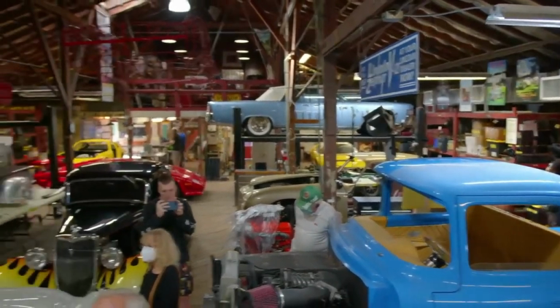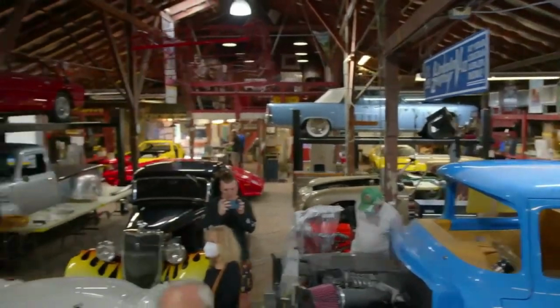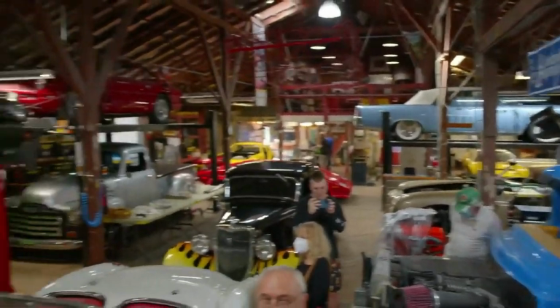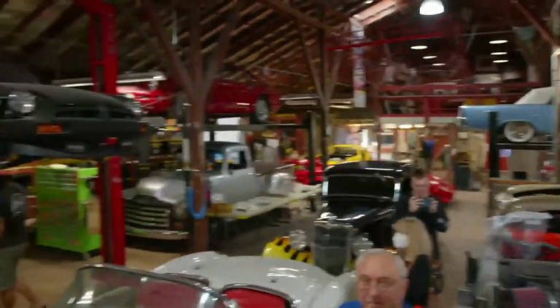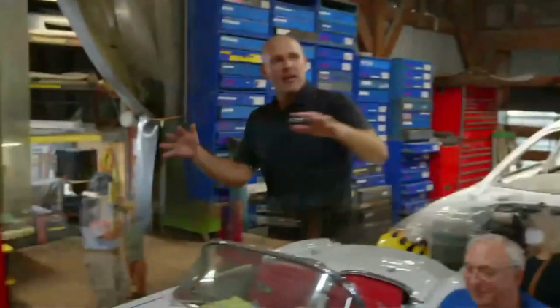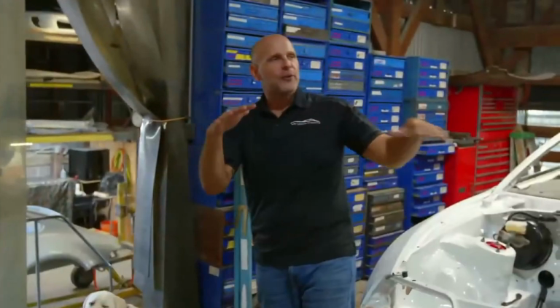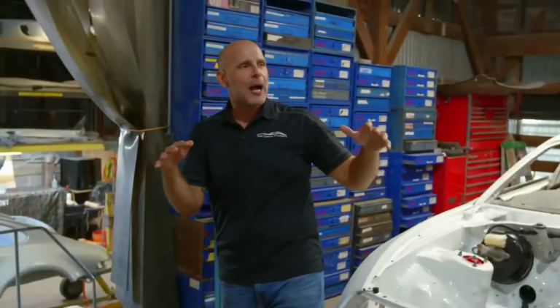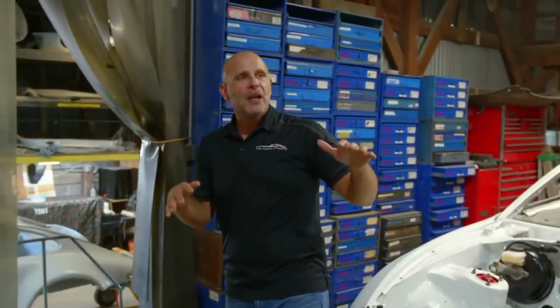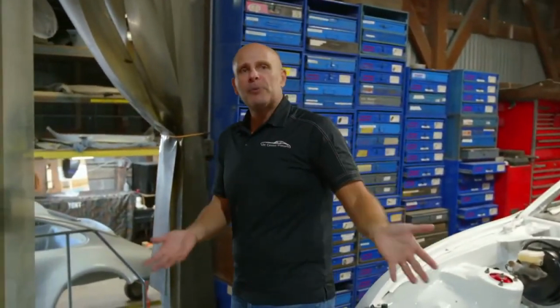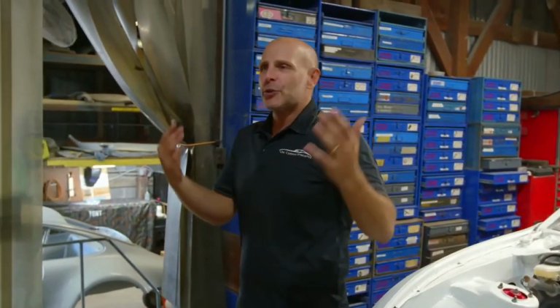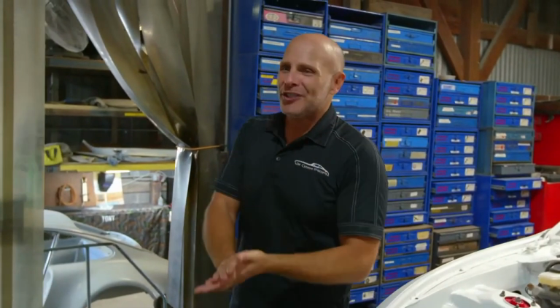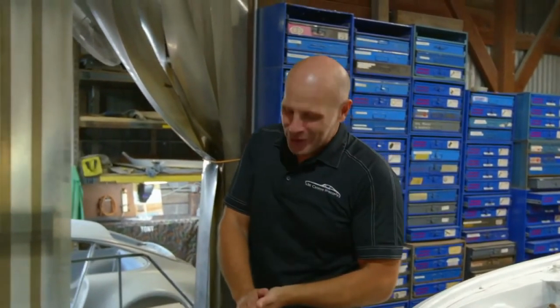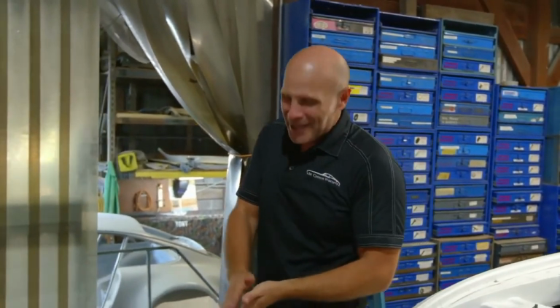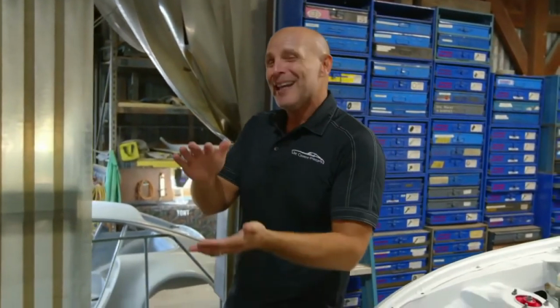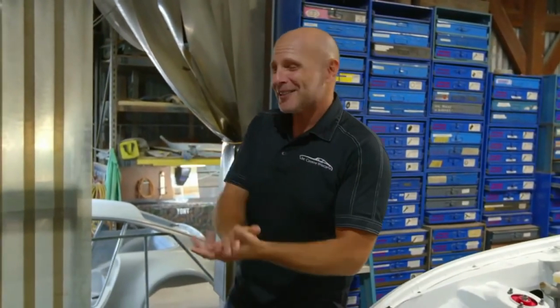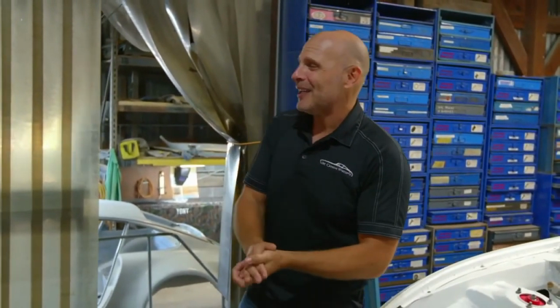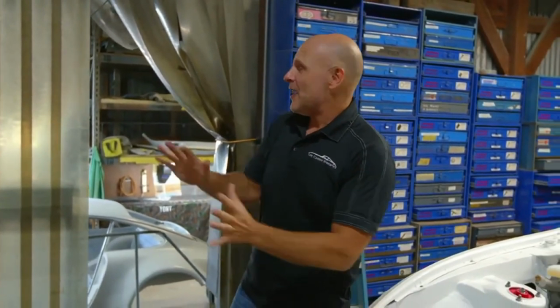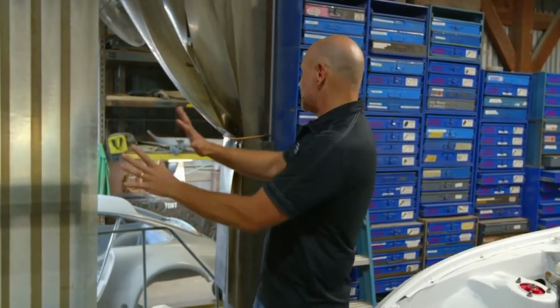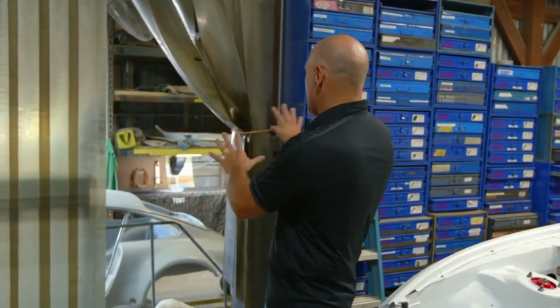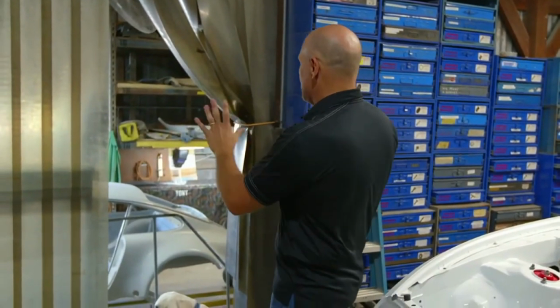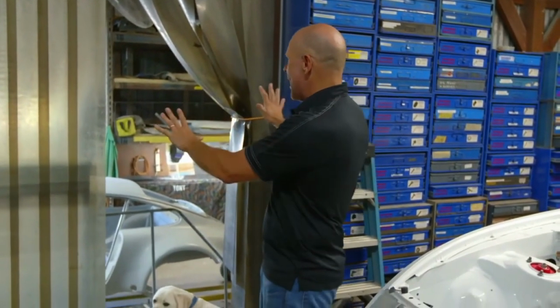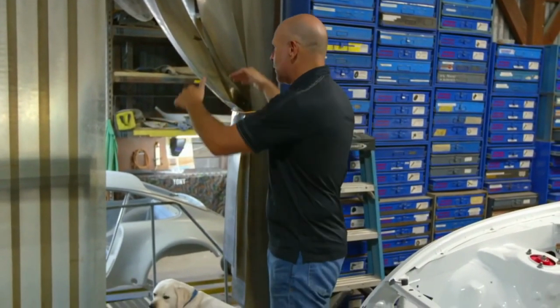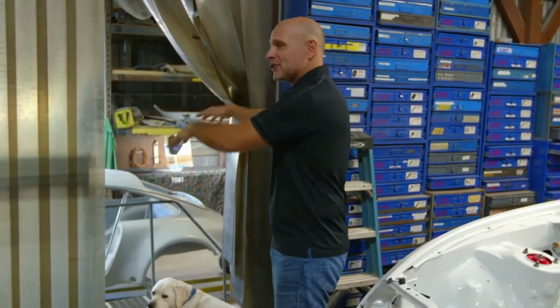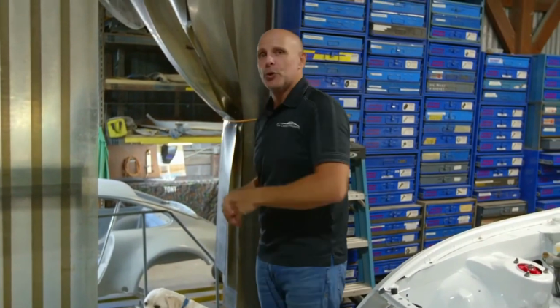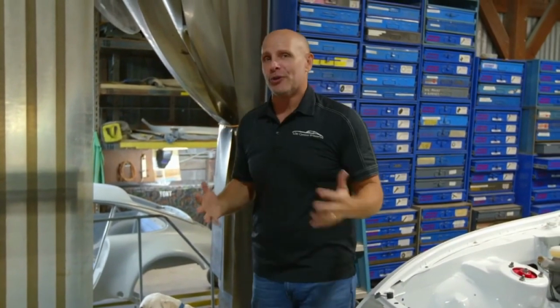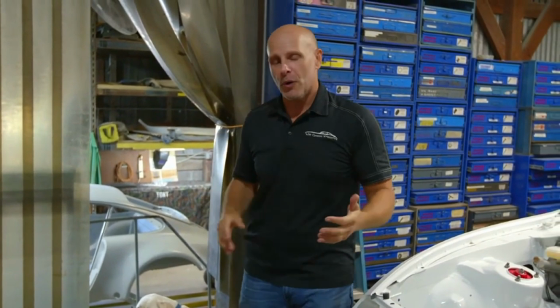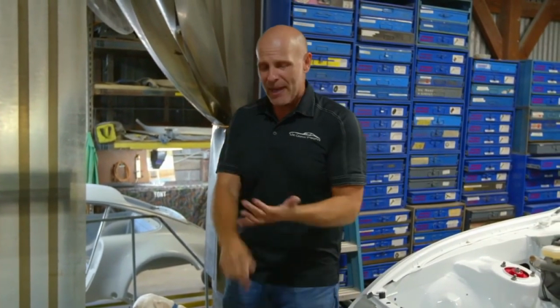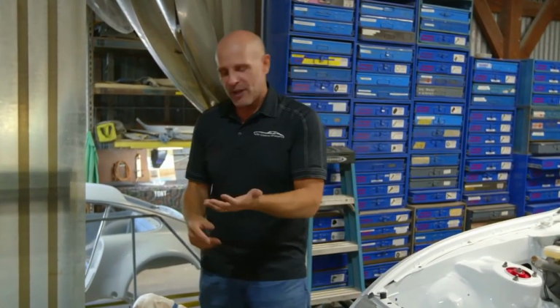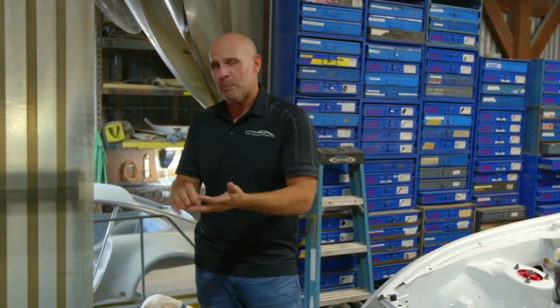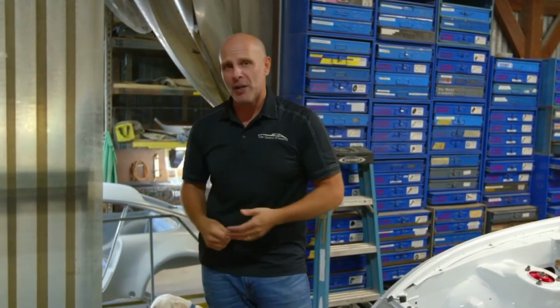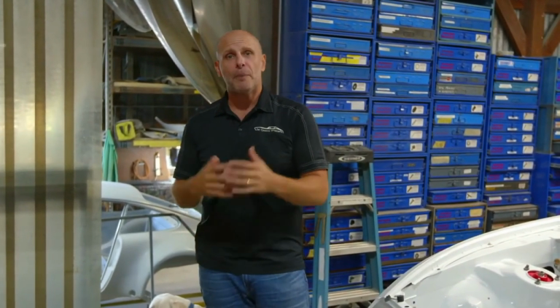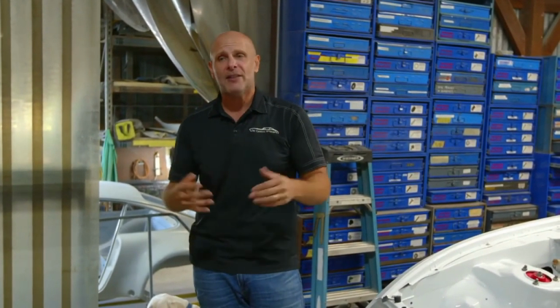So if you get a feel for the shop — upstairs we do disassembly and assembly, and then we separate it with gates that go downstairs where we do all the dirty work: all the metal fabrication, all the body work, all the painting.